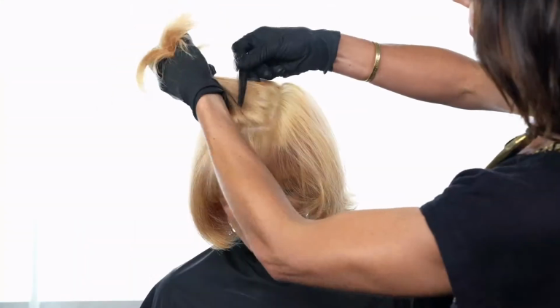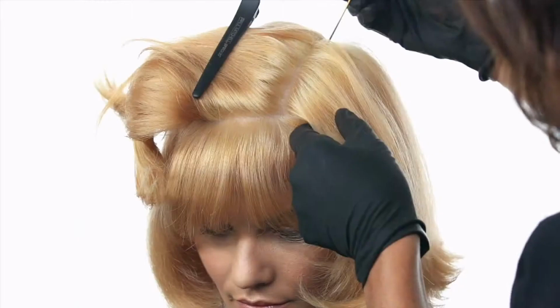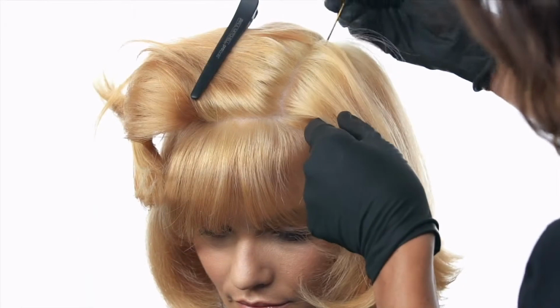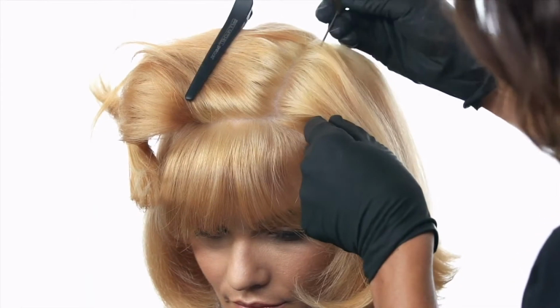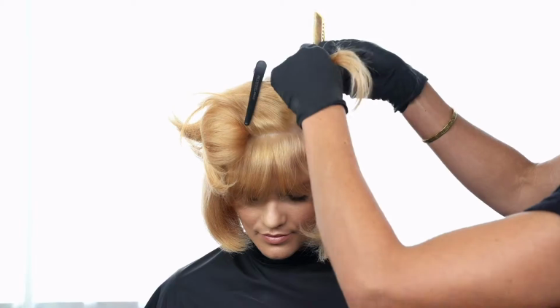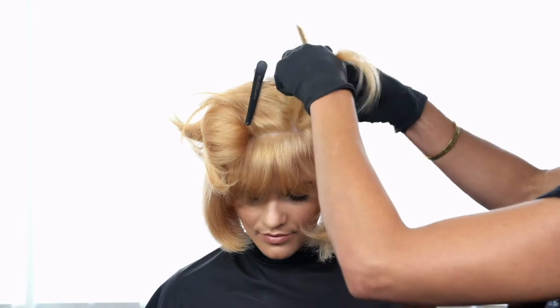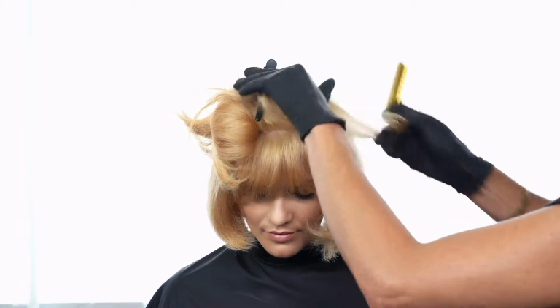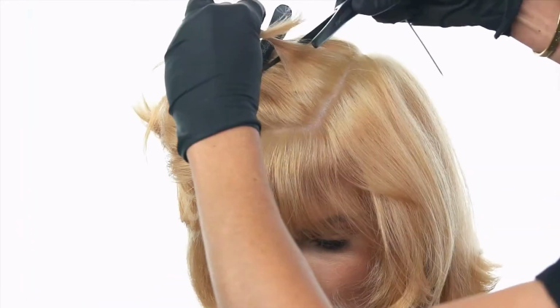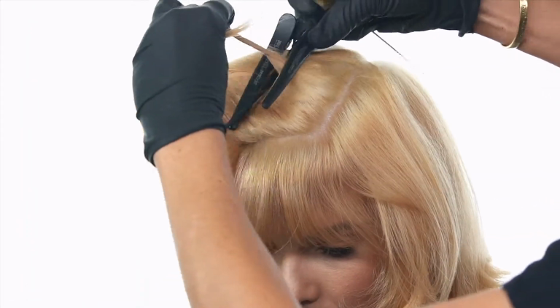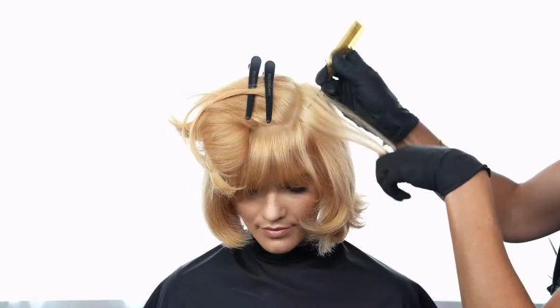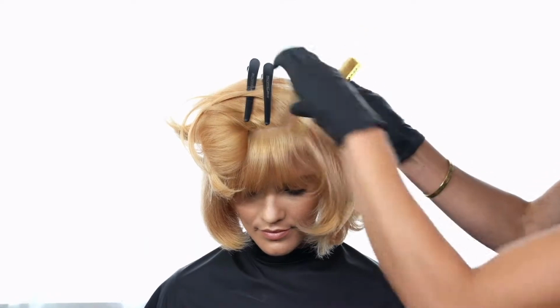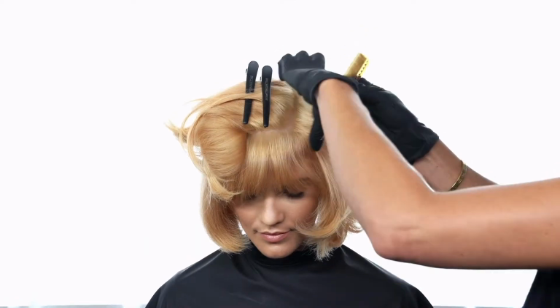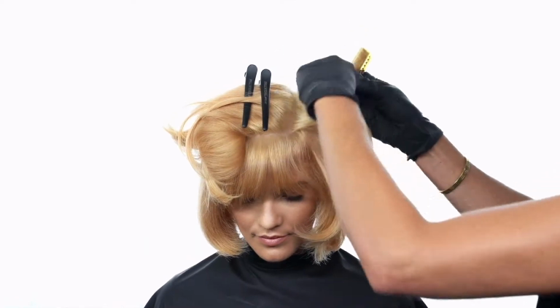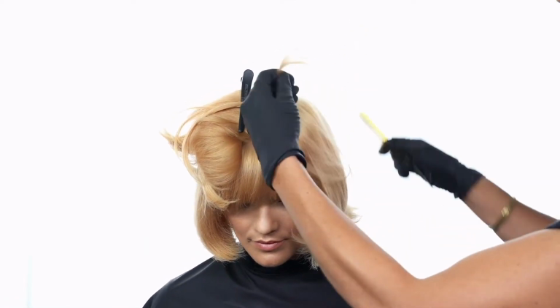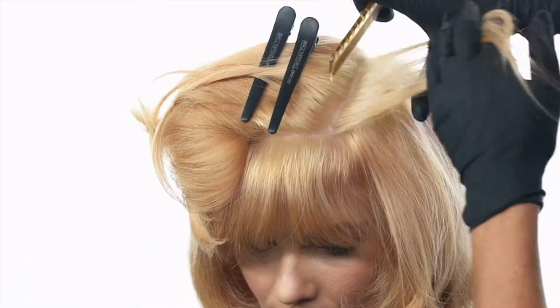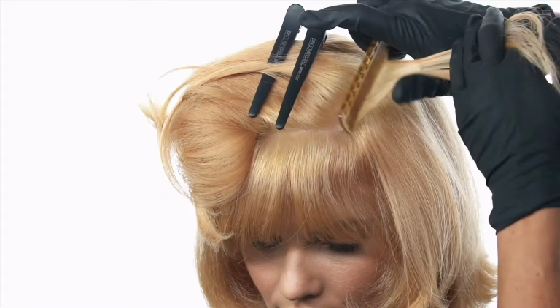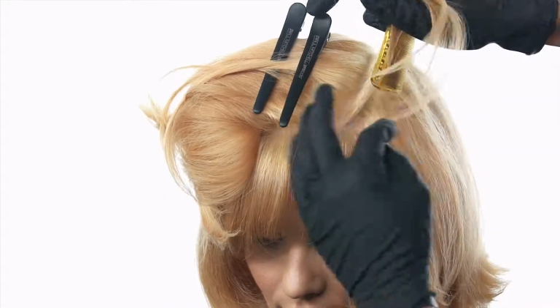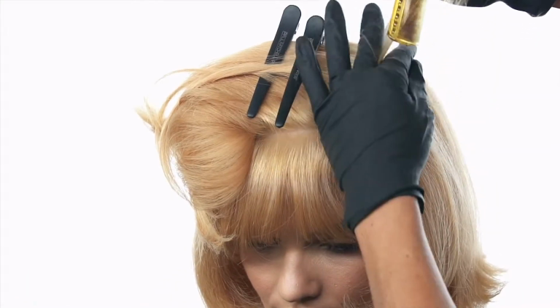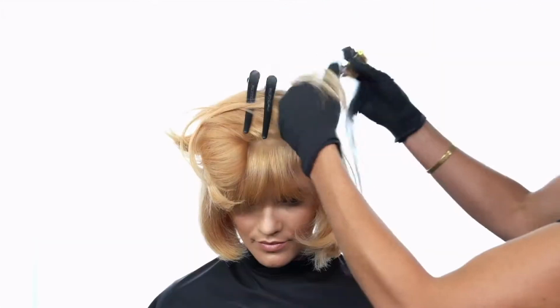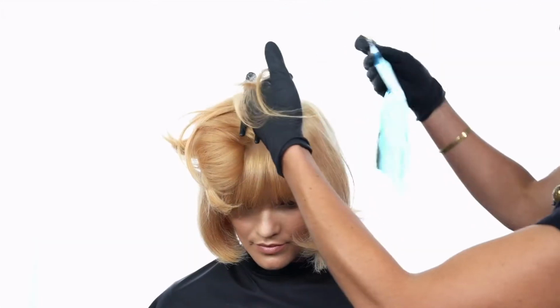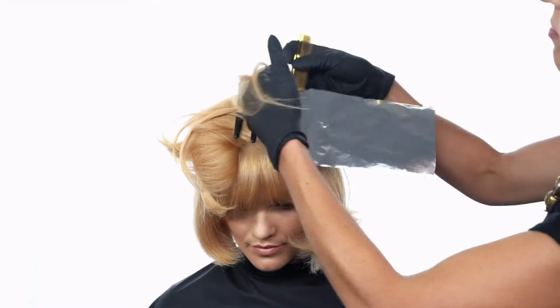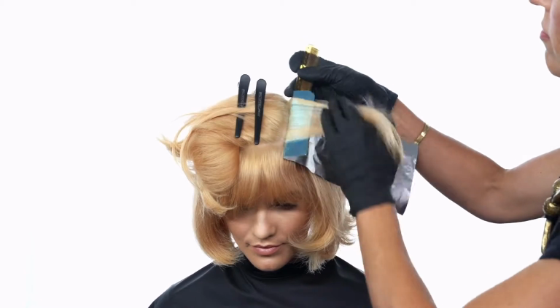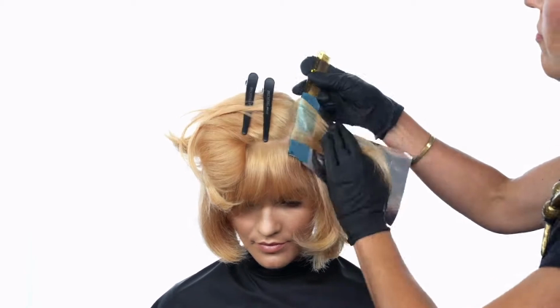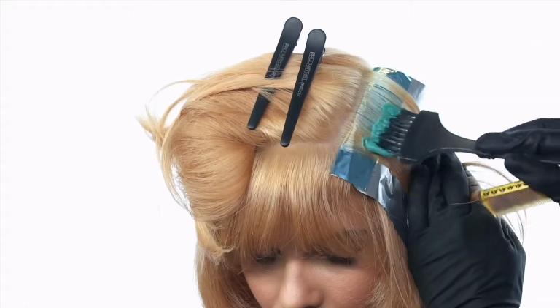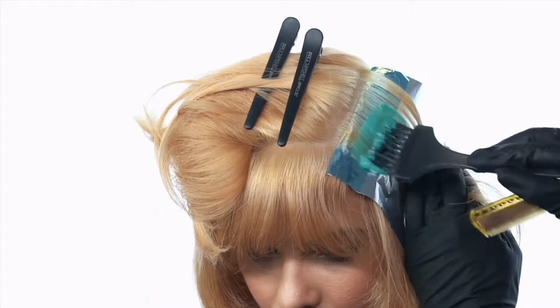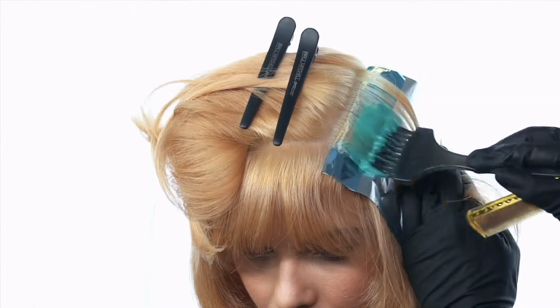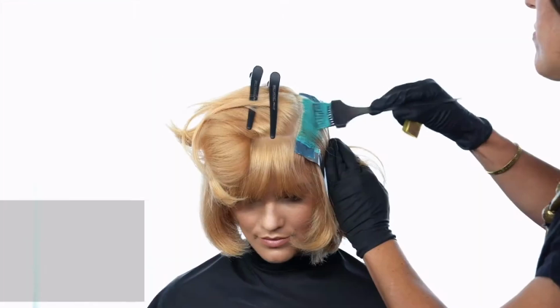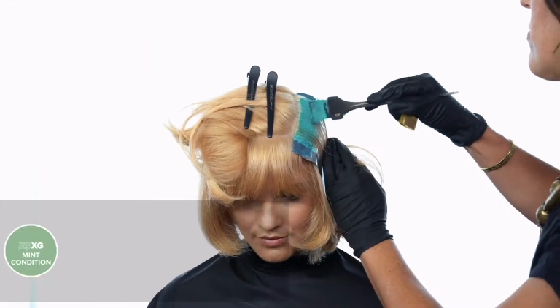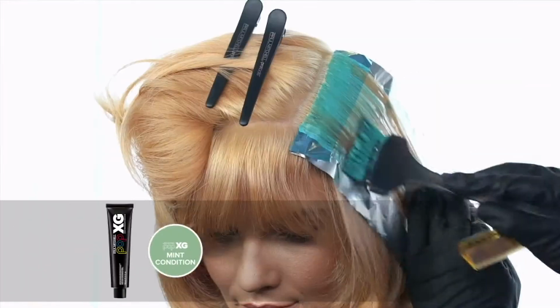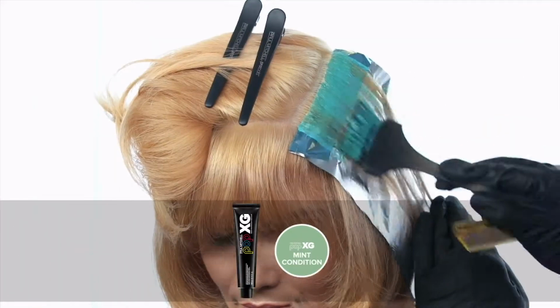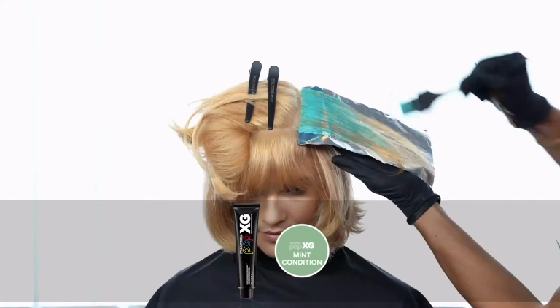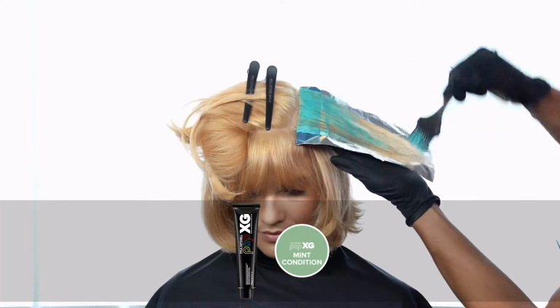Once the hair is pre-lightened to a level 9 or 10, start on the top of the head with a horizontal slice and apply Pop XG Mint Condition.